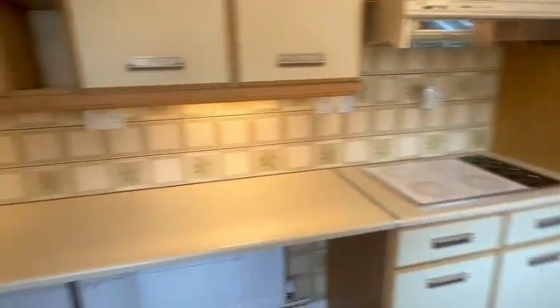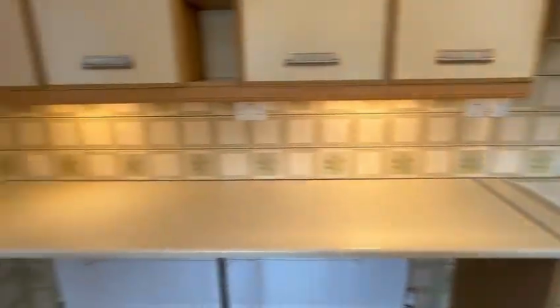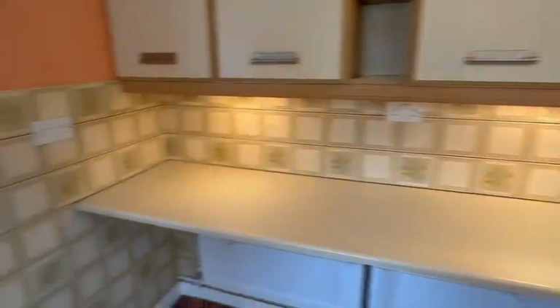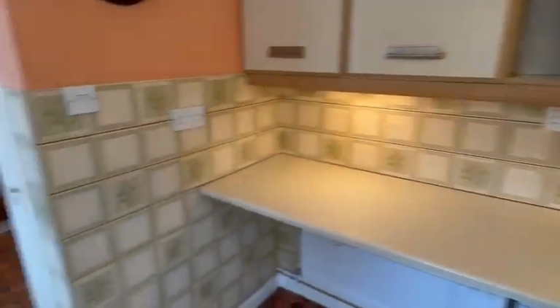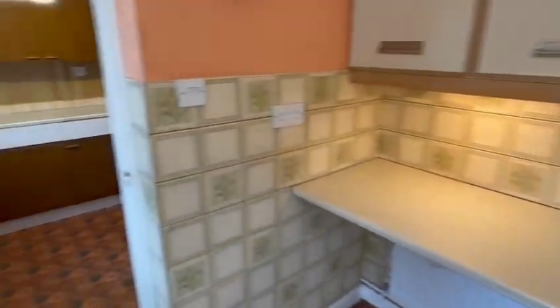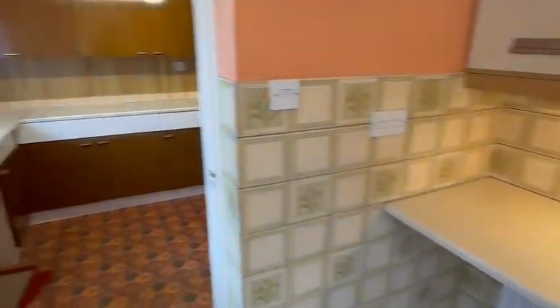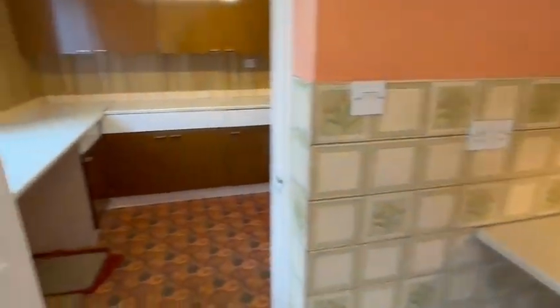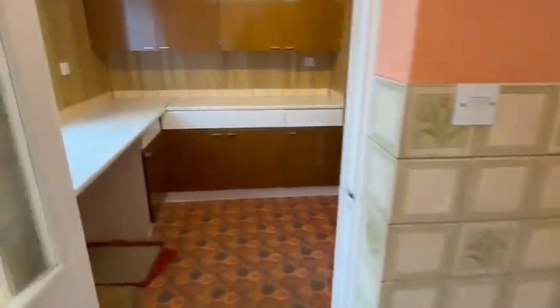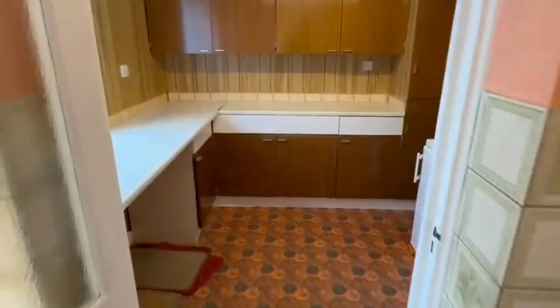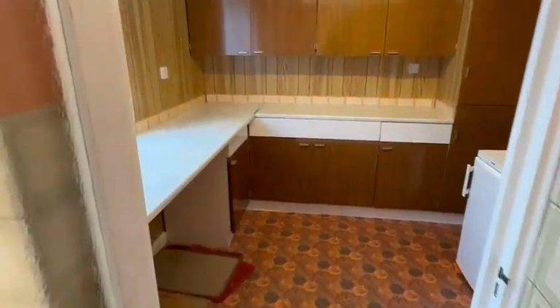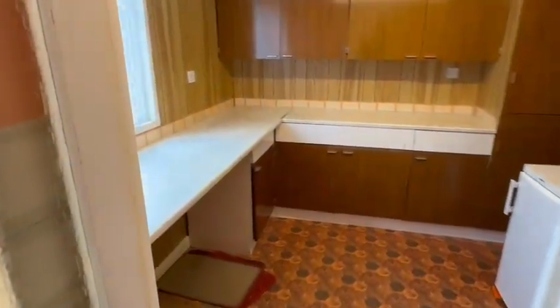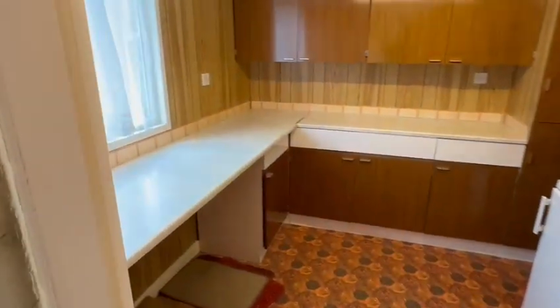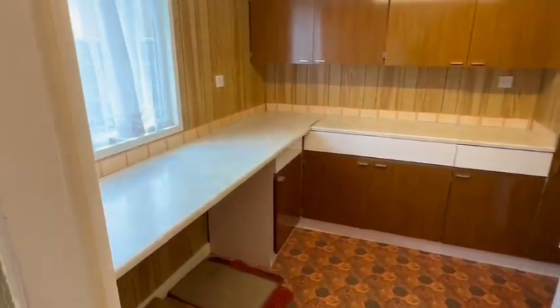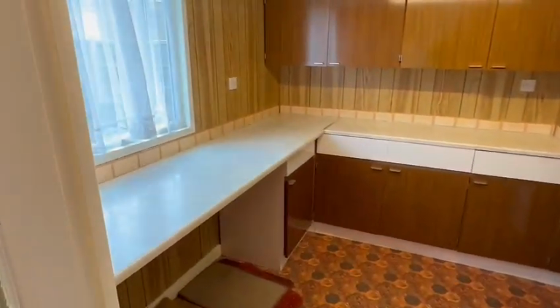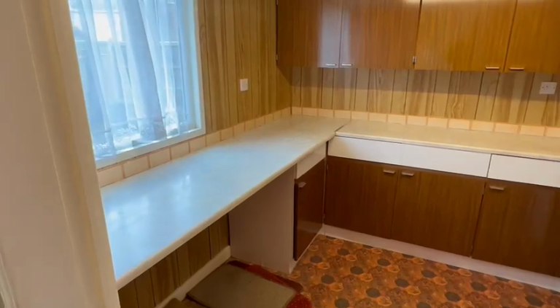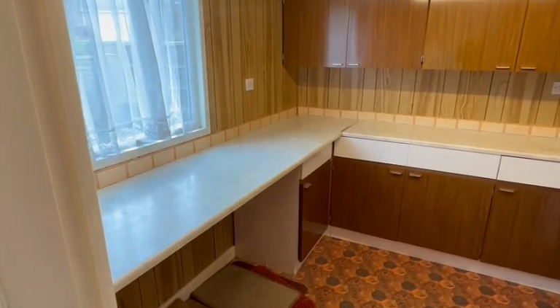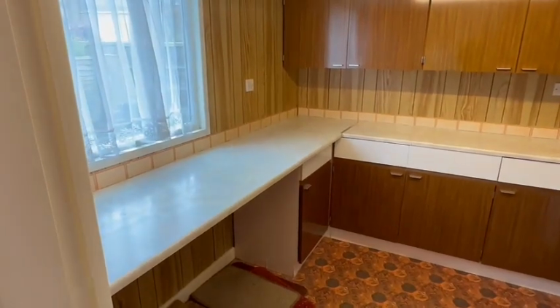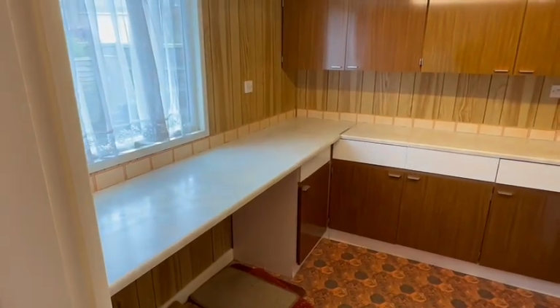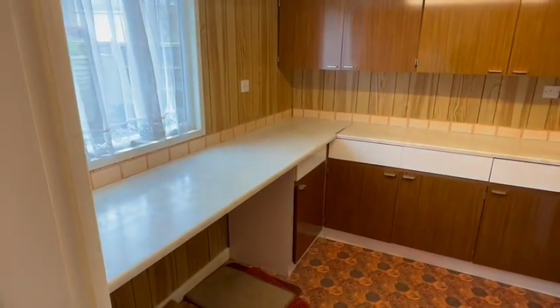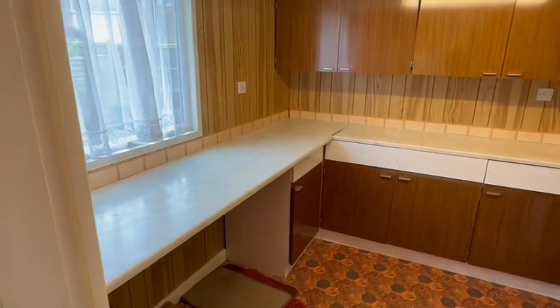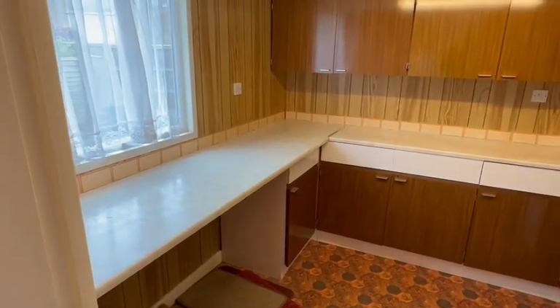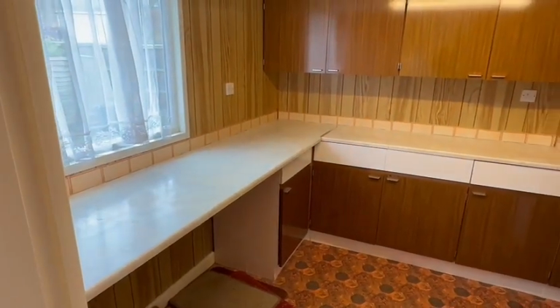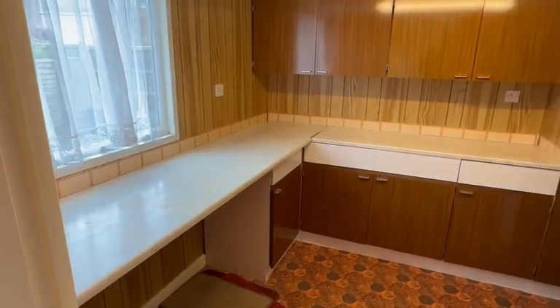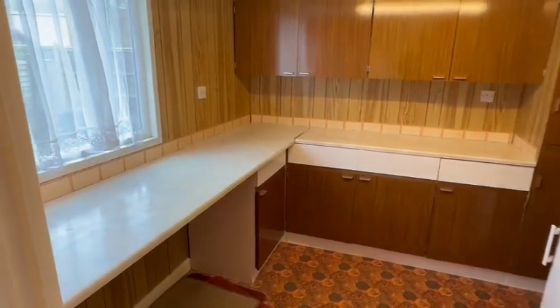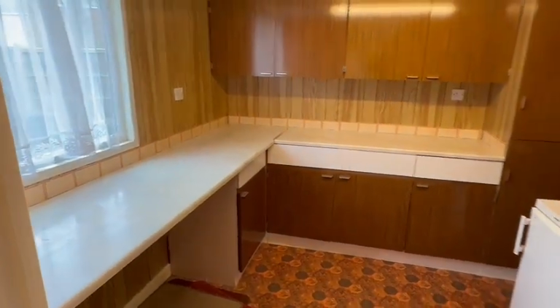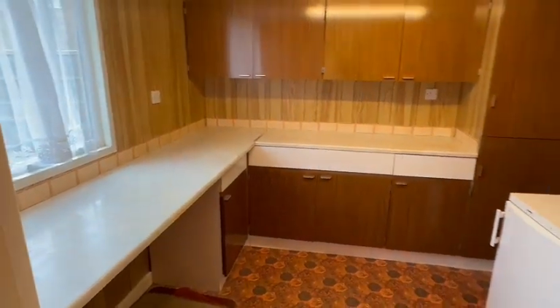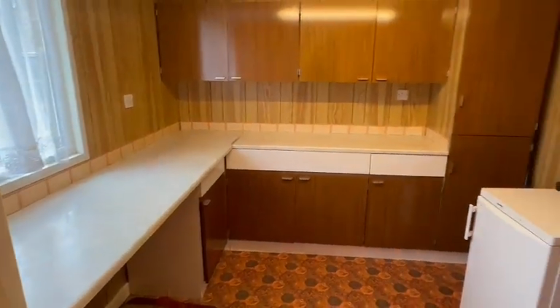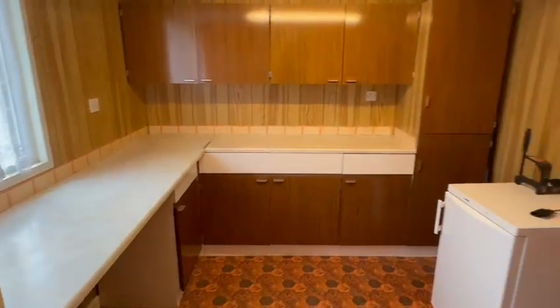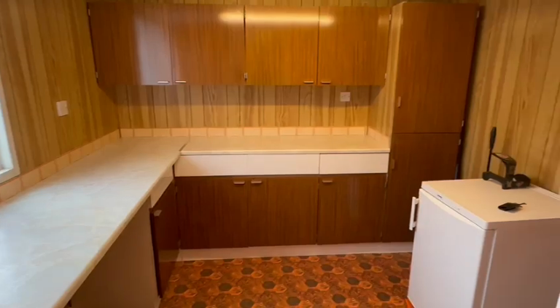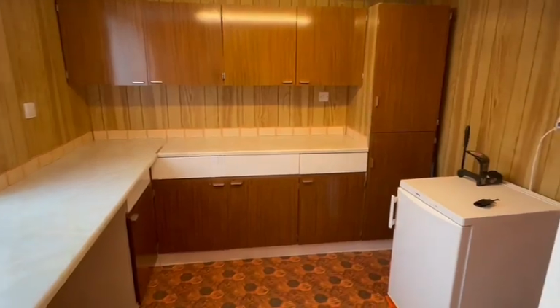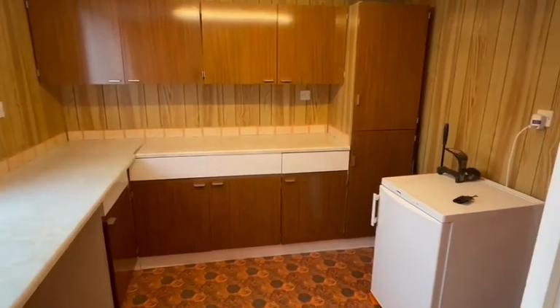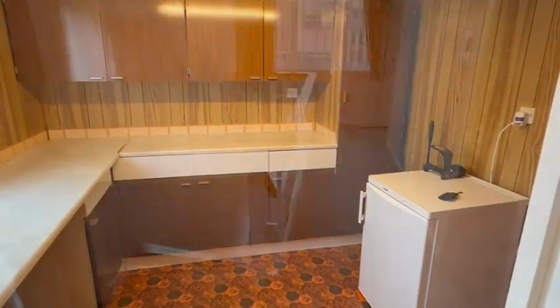And then finishing off downstairs you have this very useful utility room with ample storage space, a wealth of cupboards, window at the rear and a door leading to the carport as well.